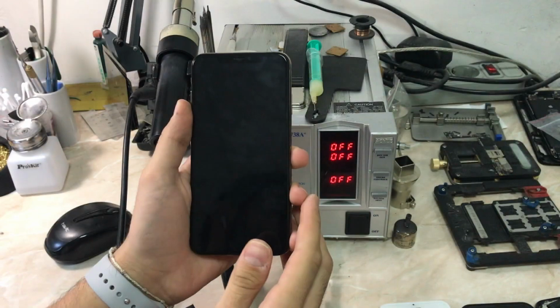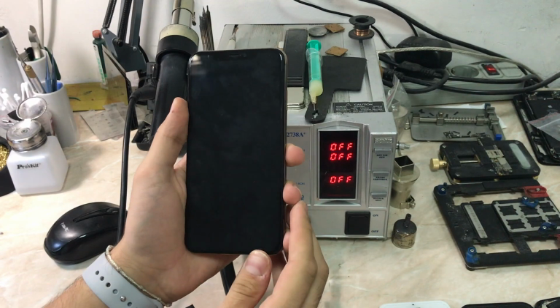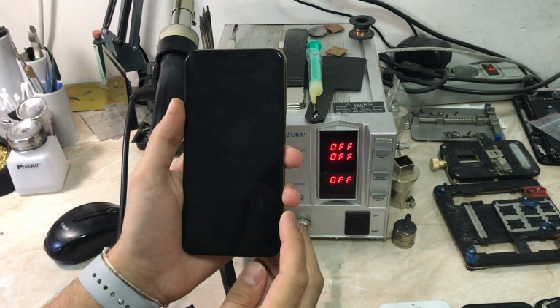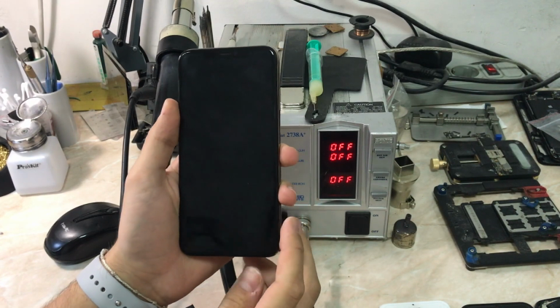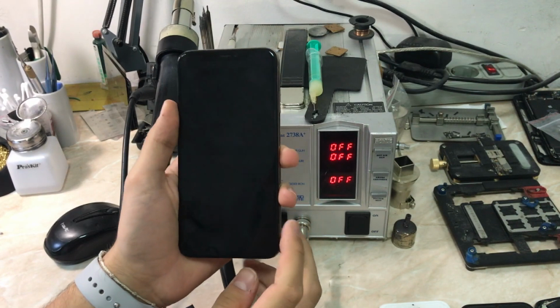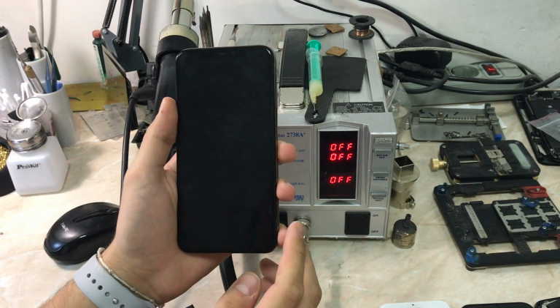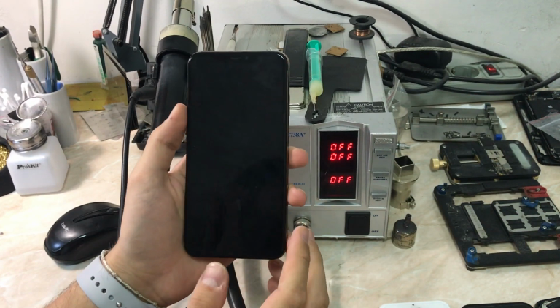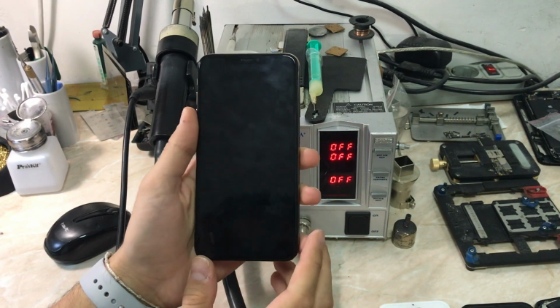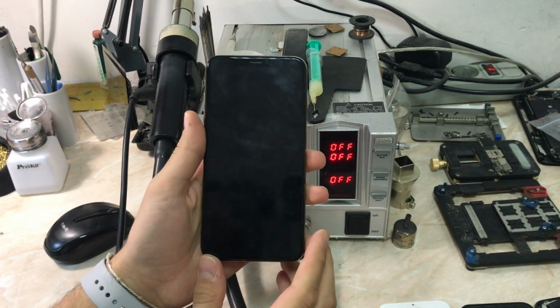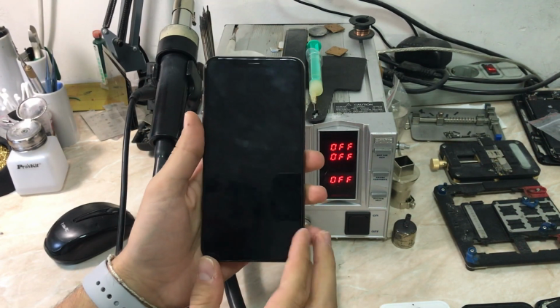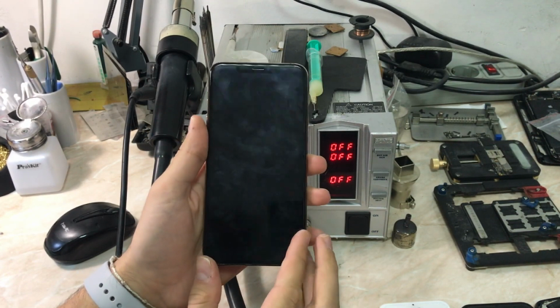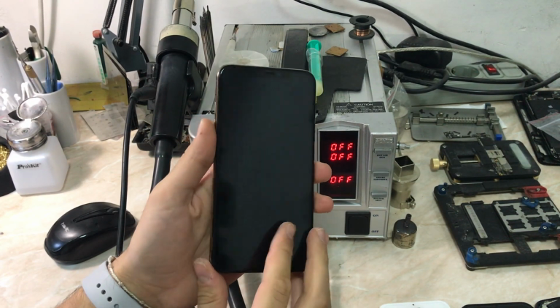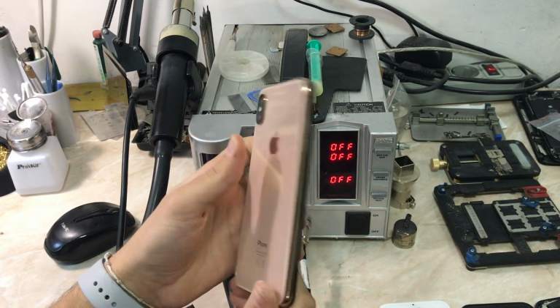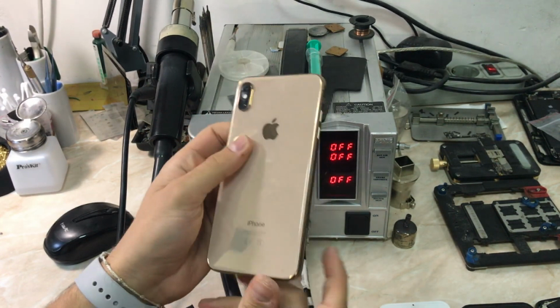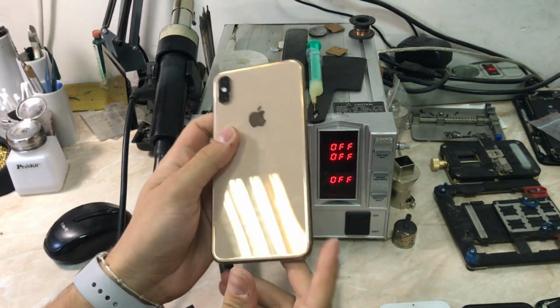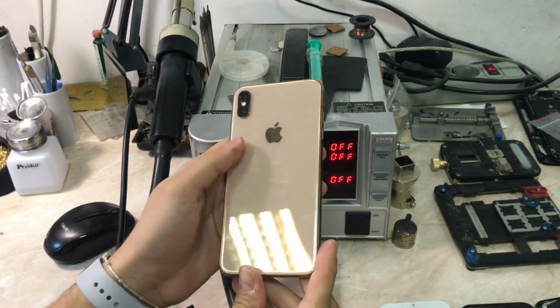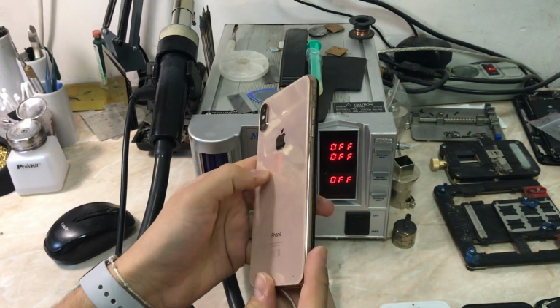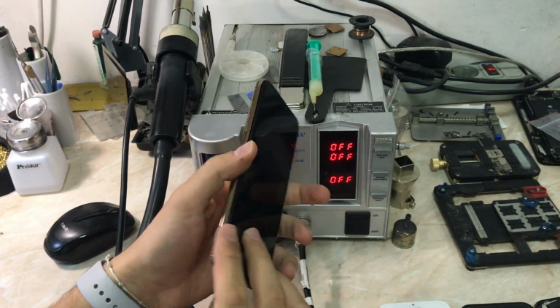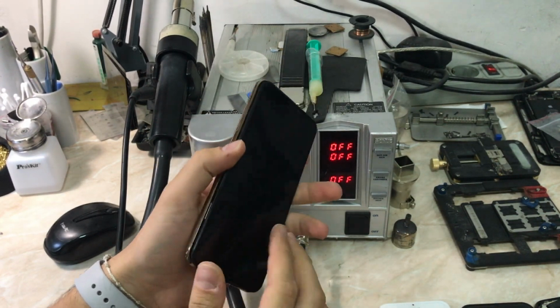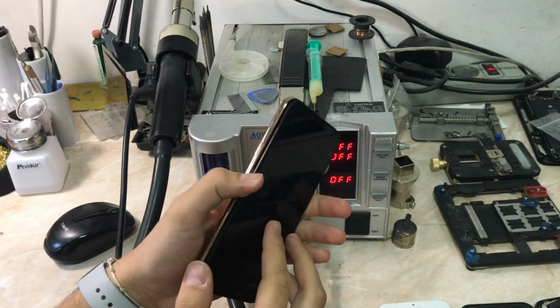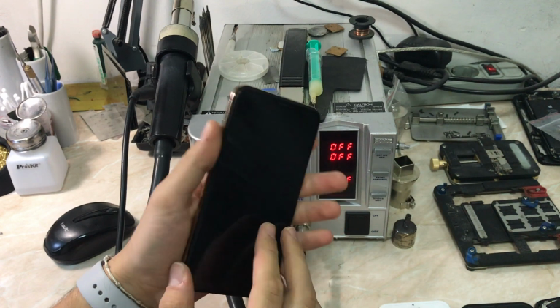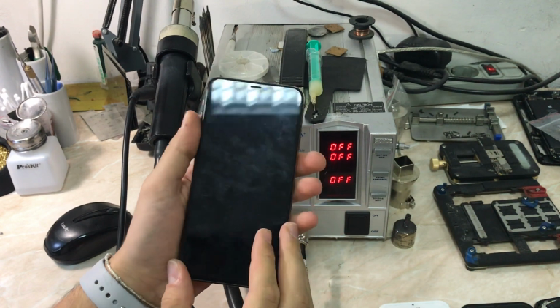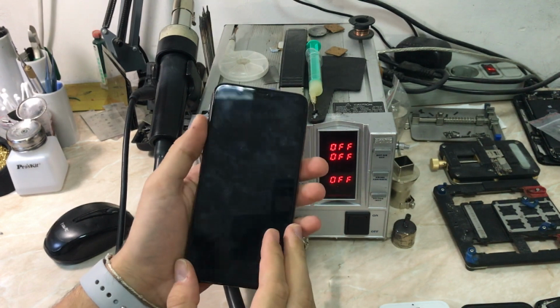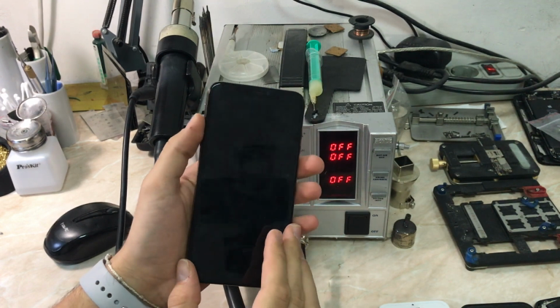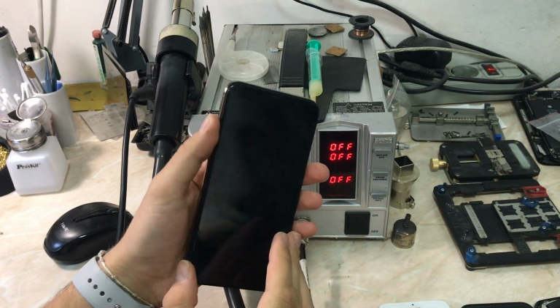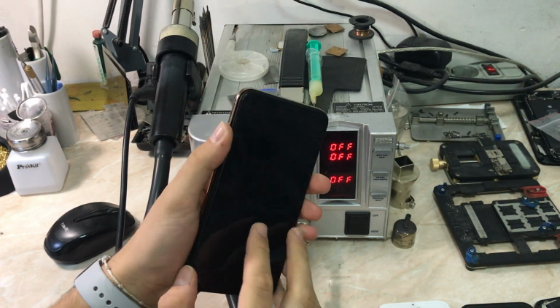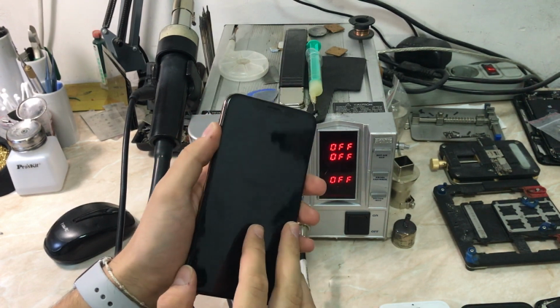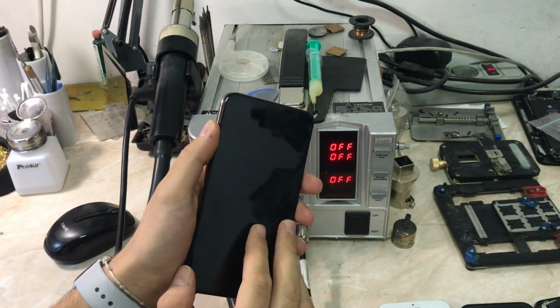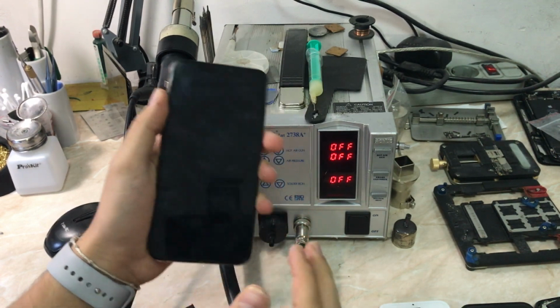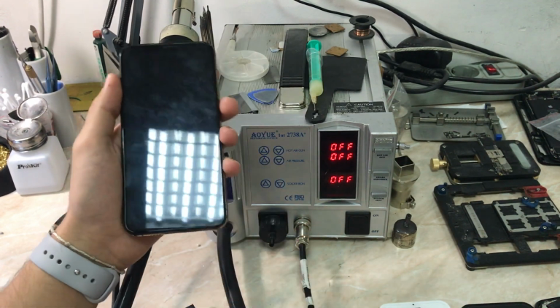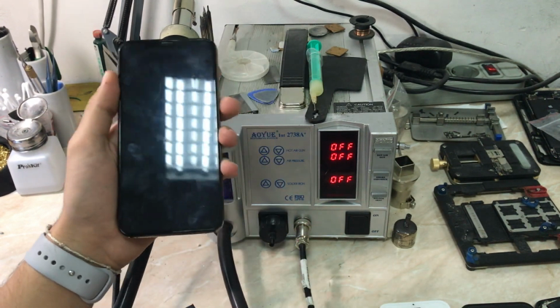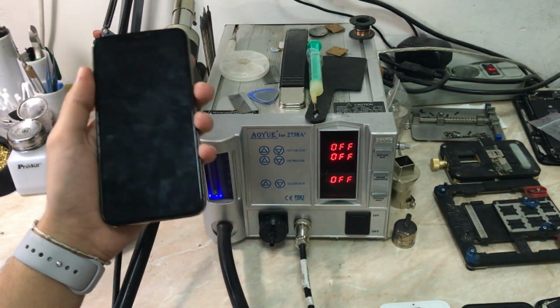Hello everyone, my name is Antoine and welcome to another repair video on the channel. Today we have an iPhone XS Max with a charging problem and not reading the battery correctly.